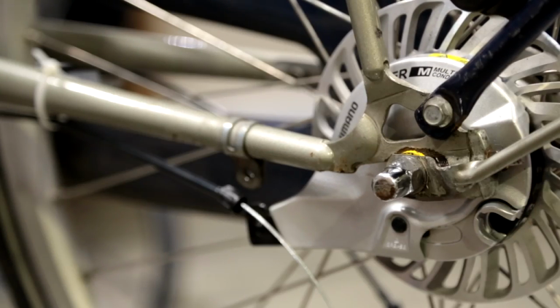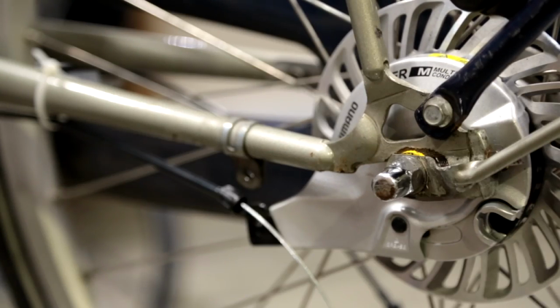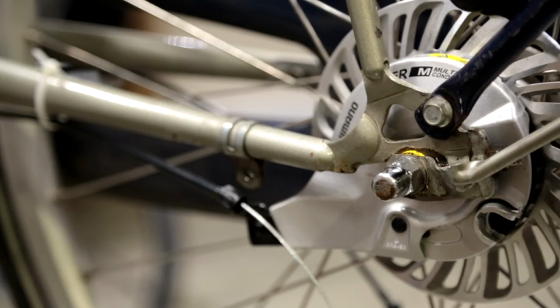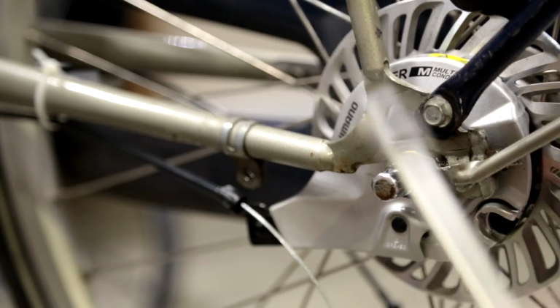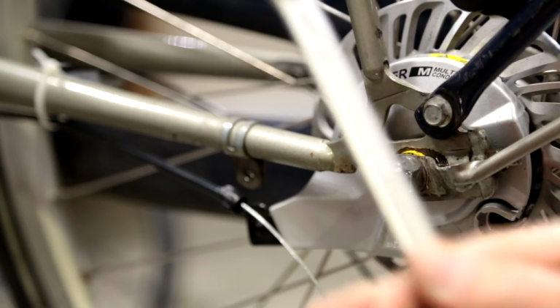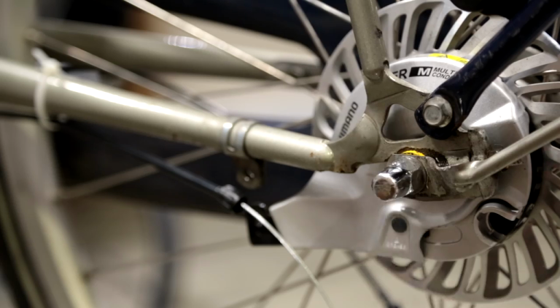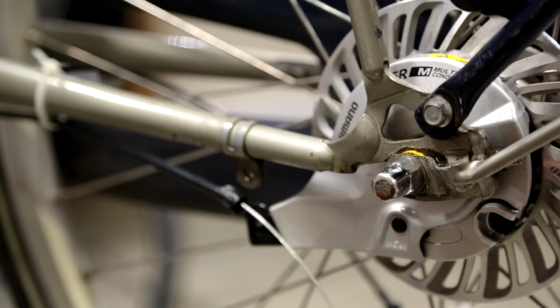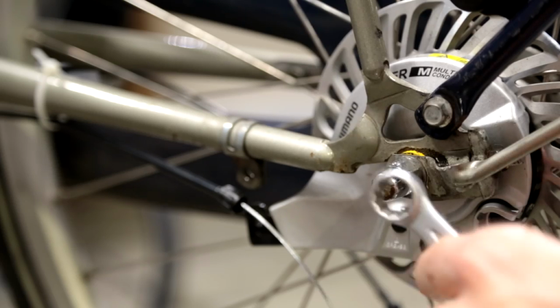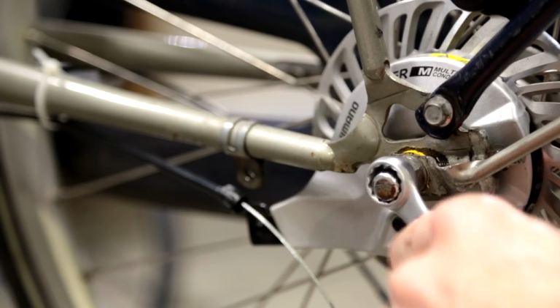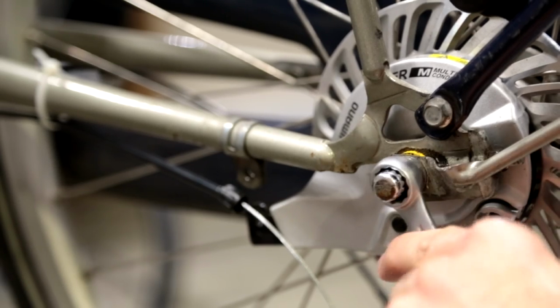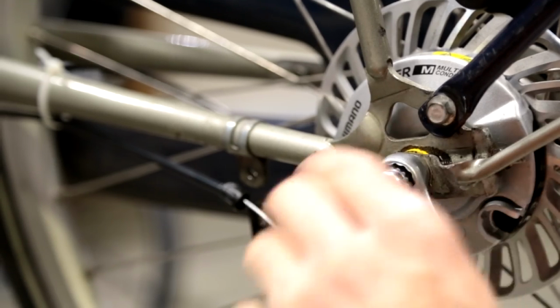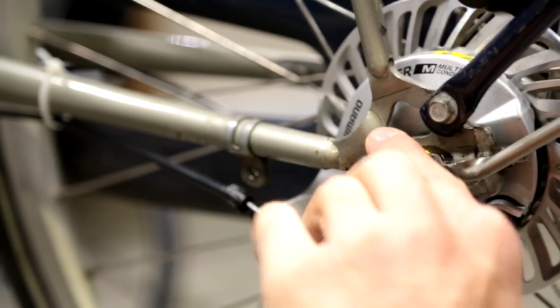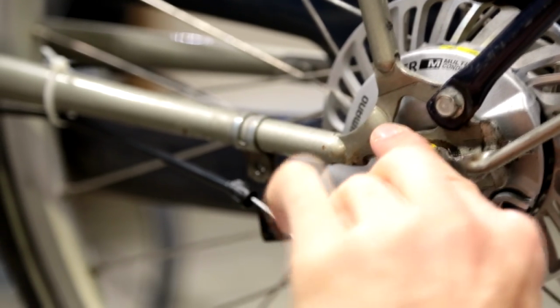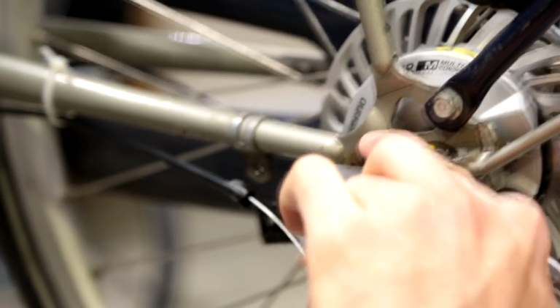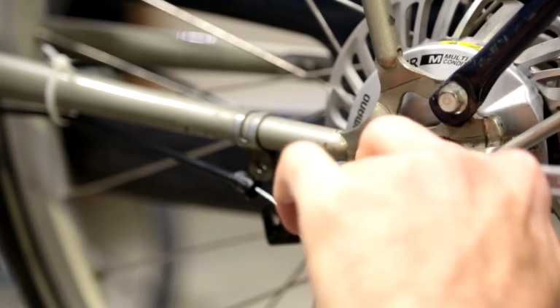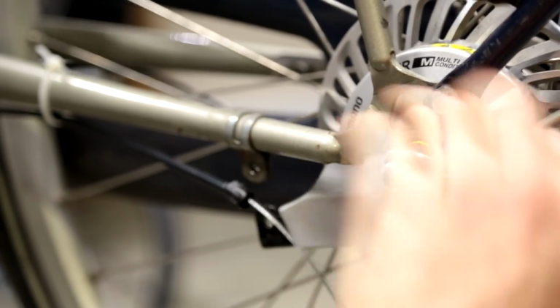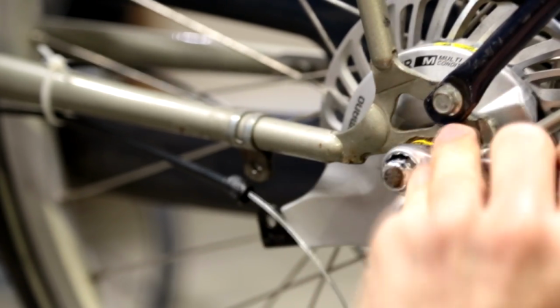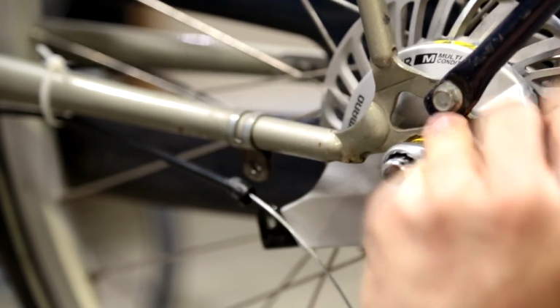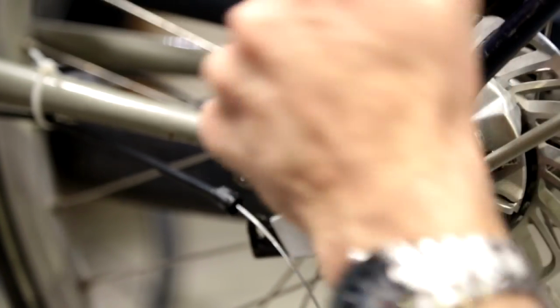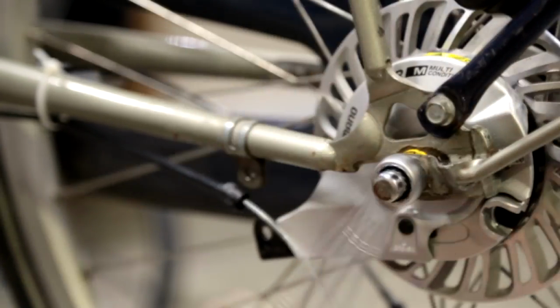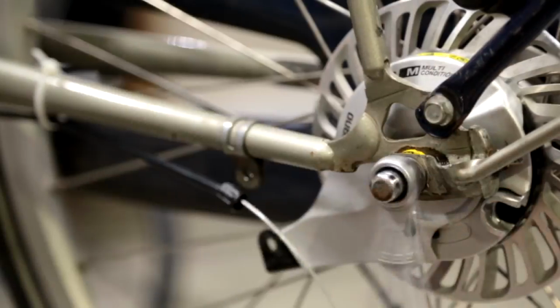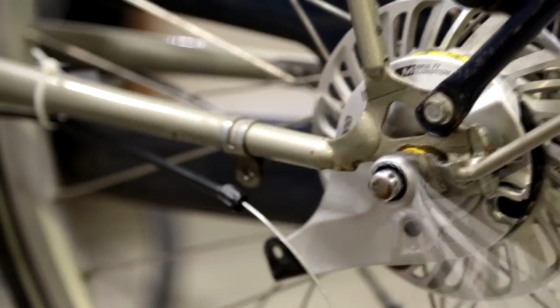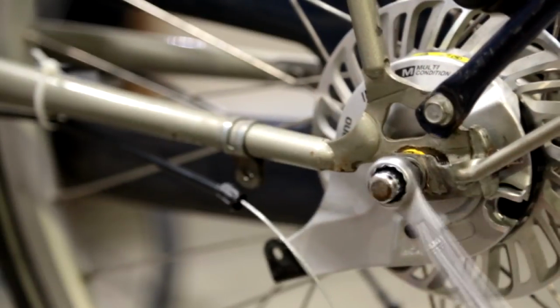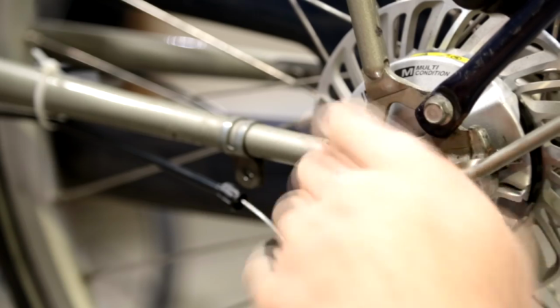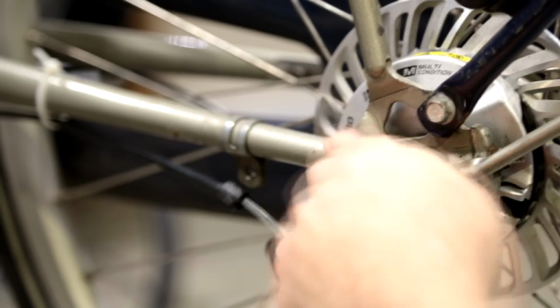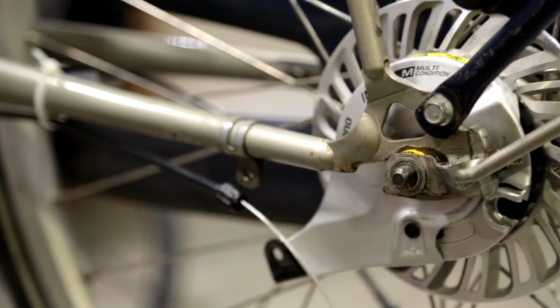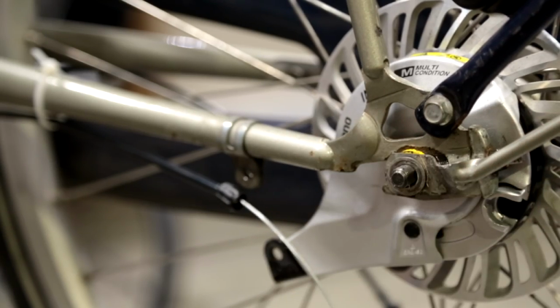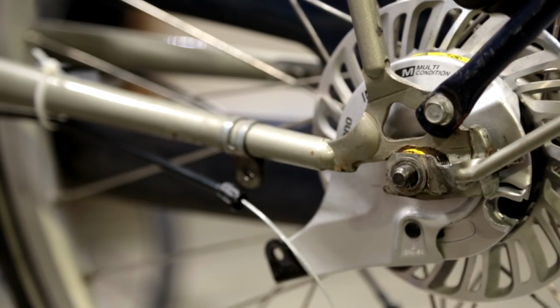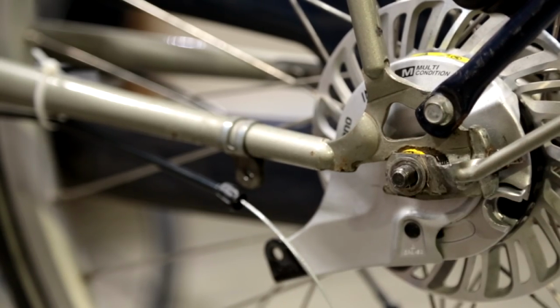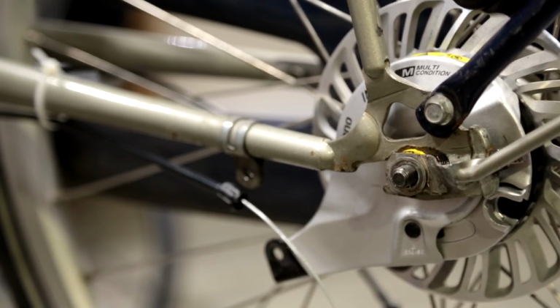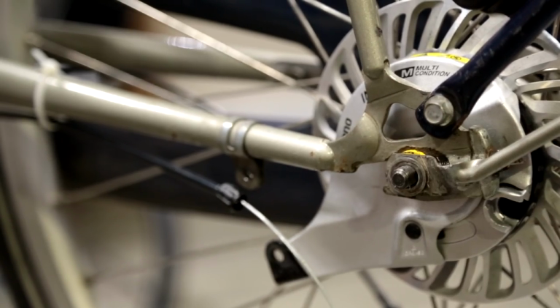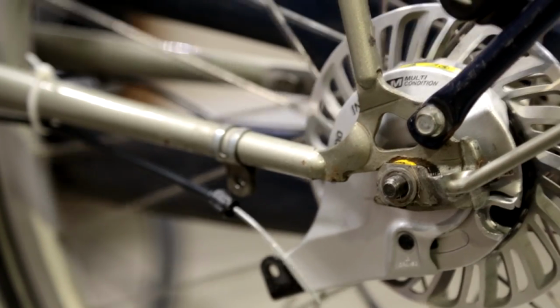Now take your 15 millimeter wrench and open the nuts on the right side as well.